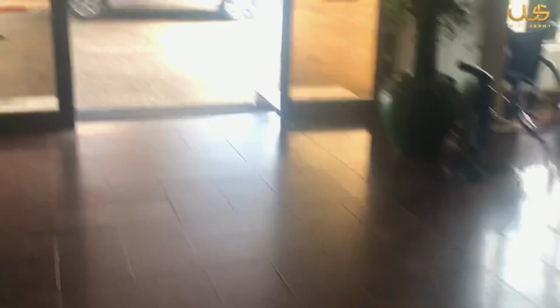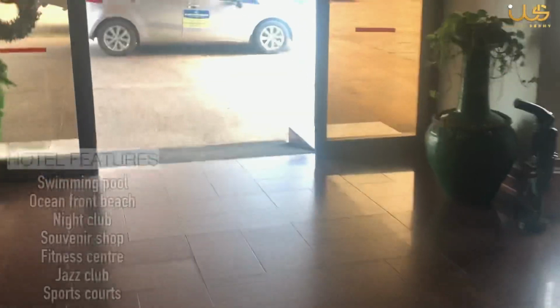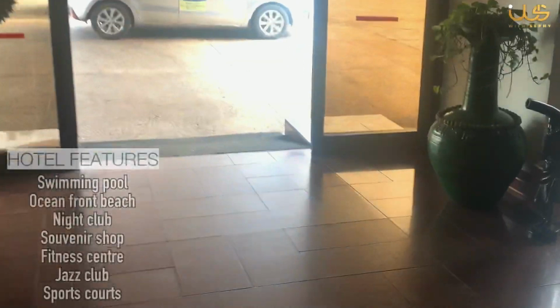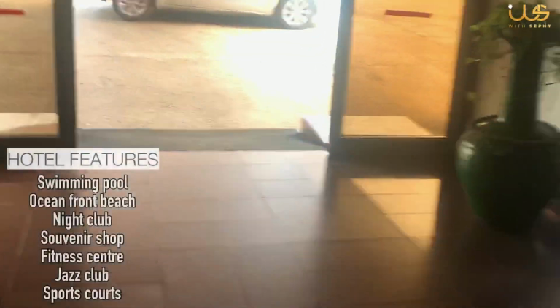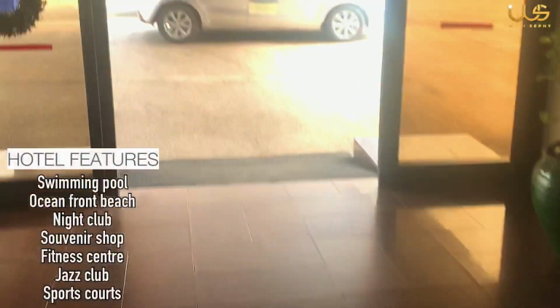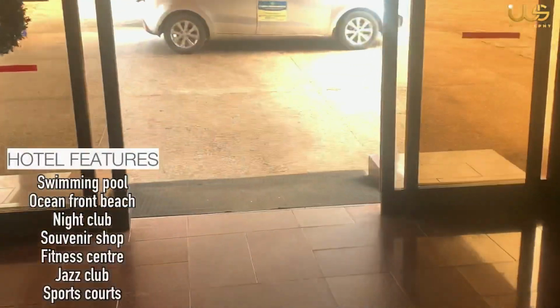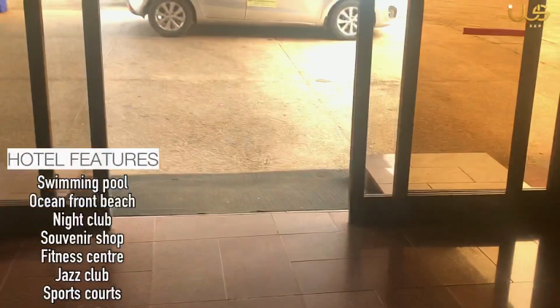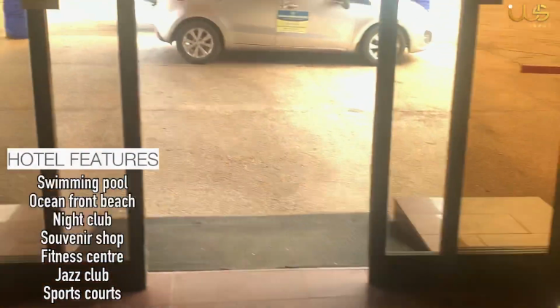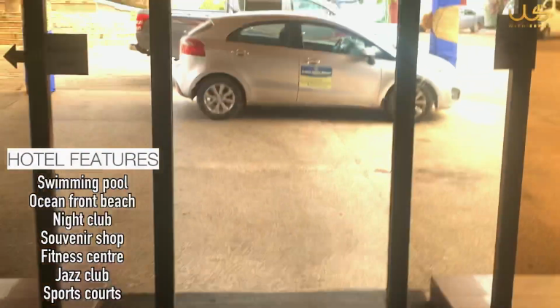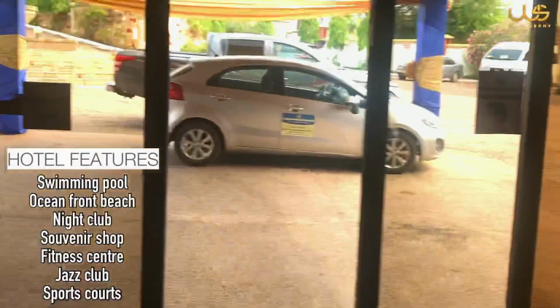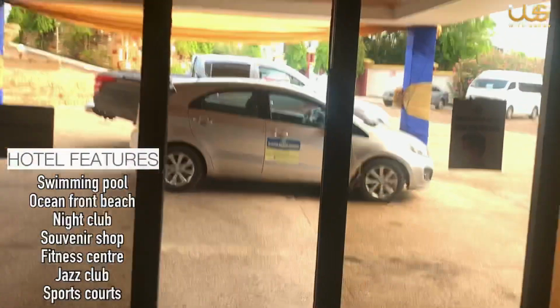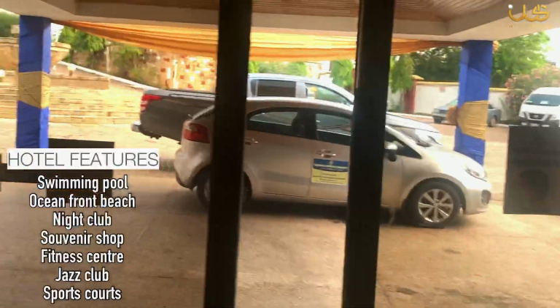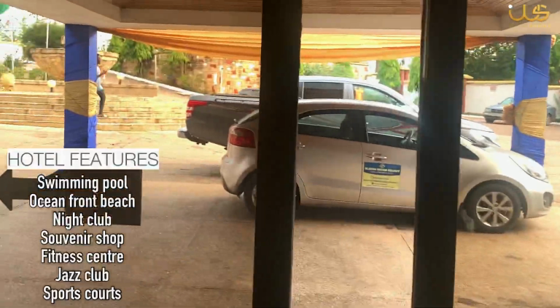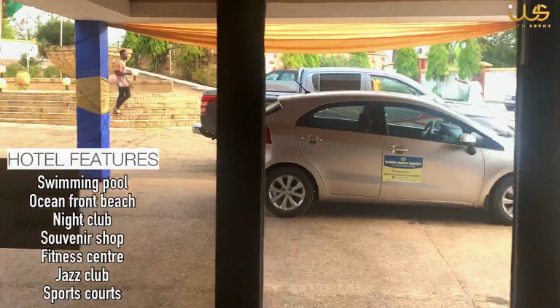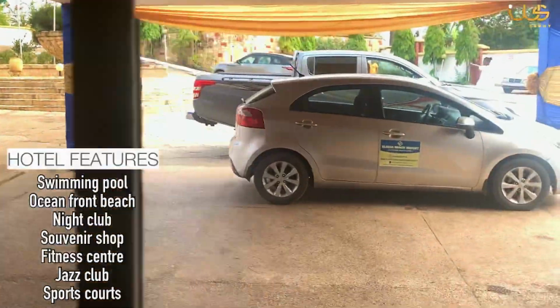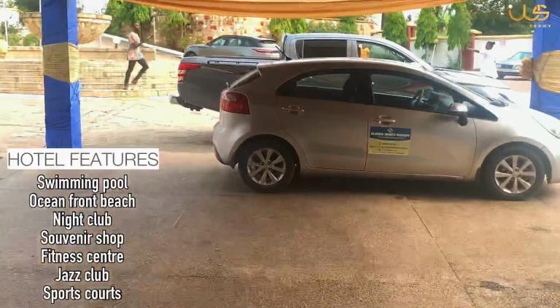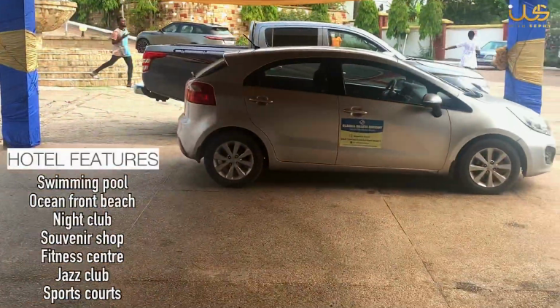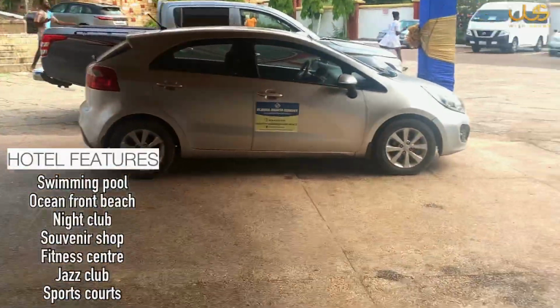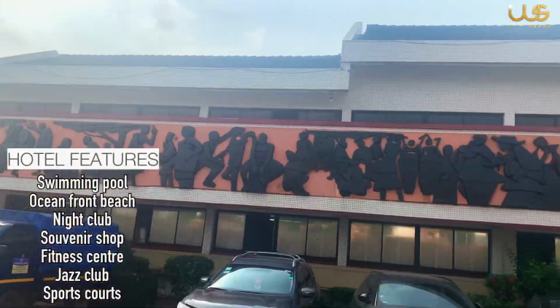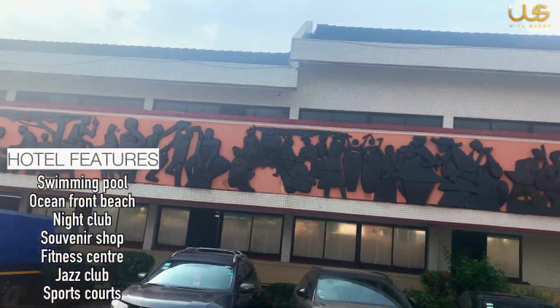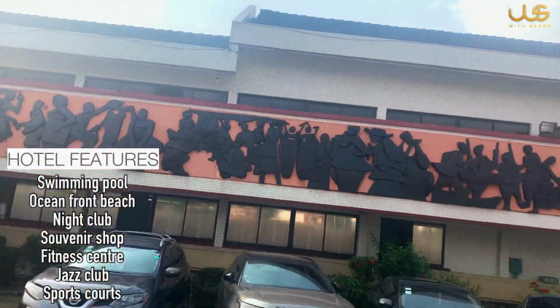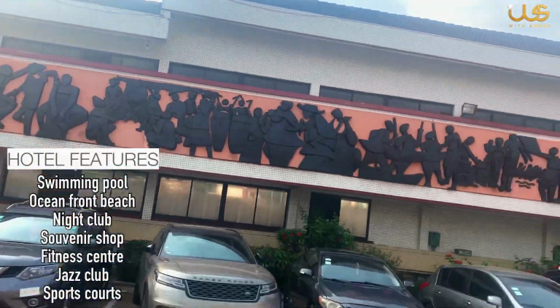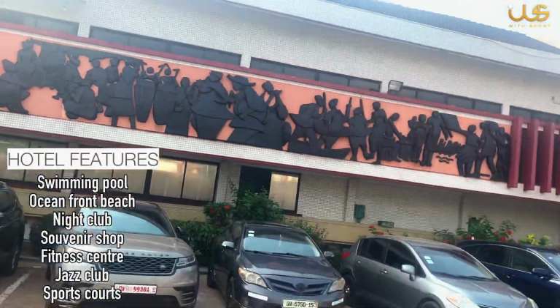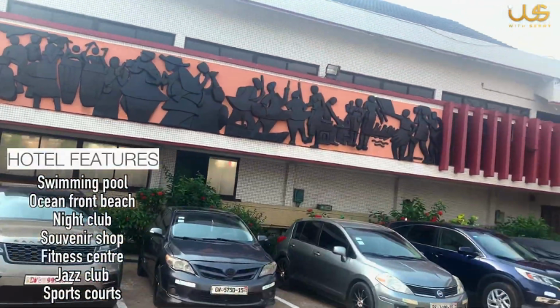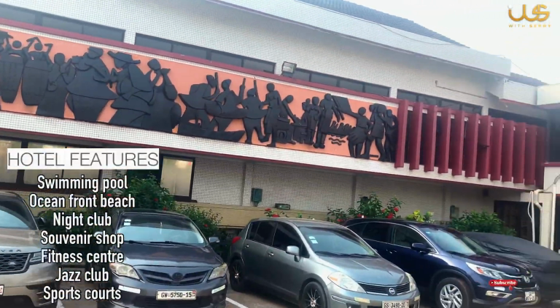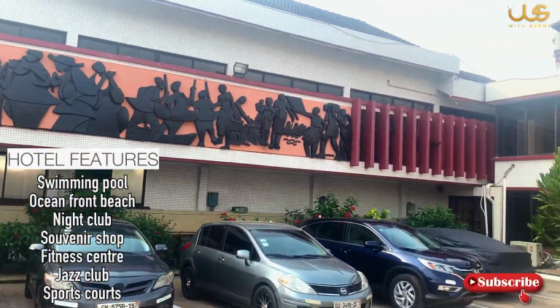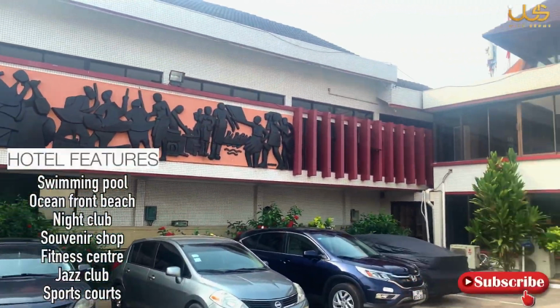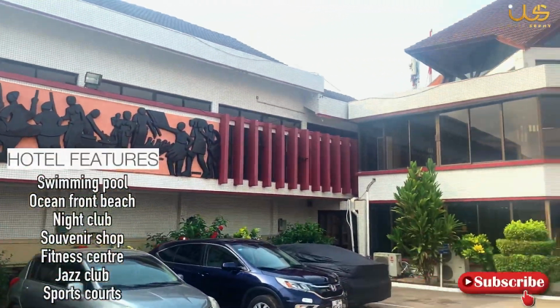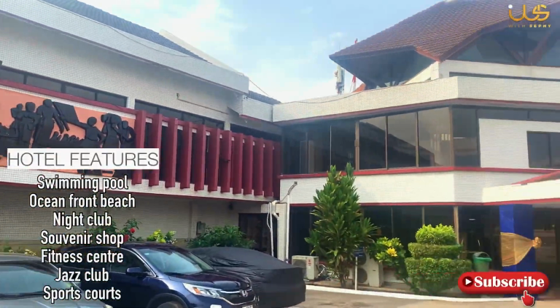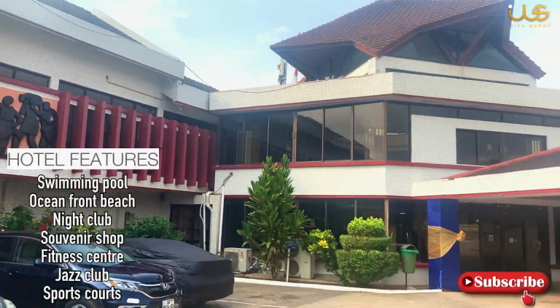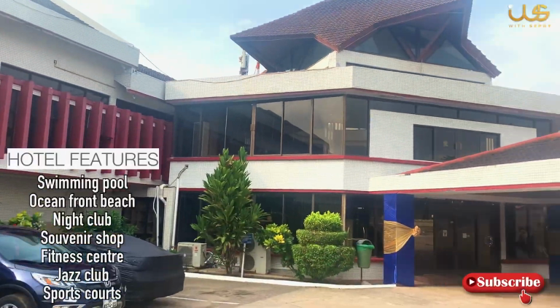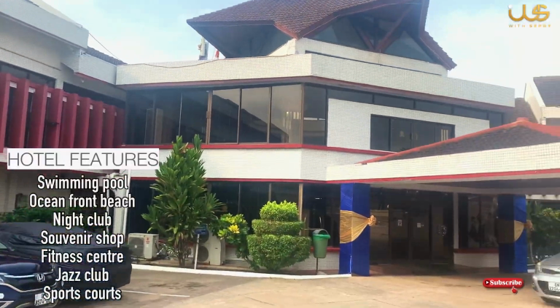The hotel features include a swimming pool, an oceanfront beach, a nightclub, souvenir shop, fitness center, jazz club, and sports court.